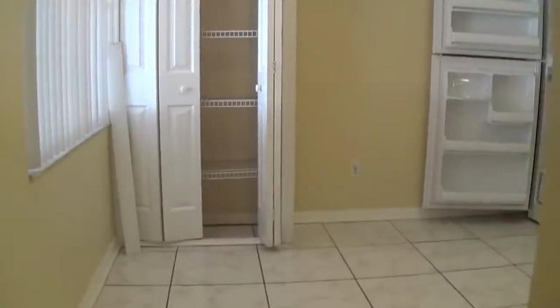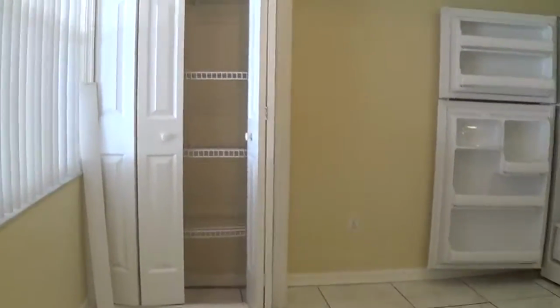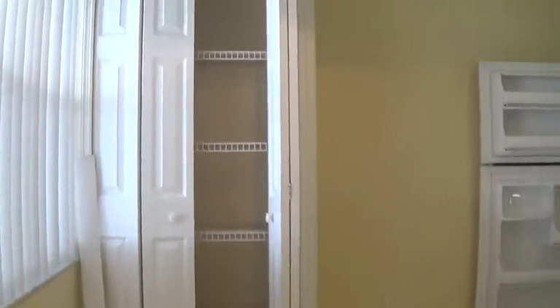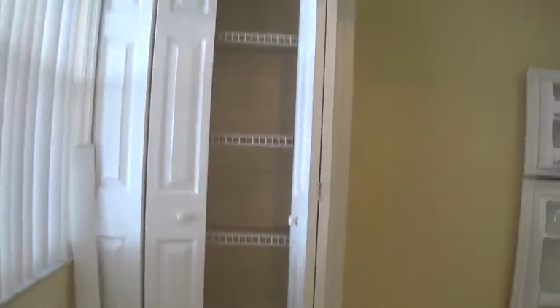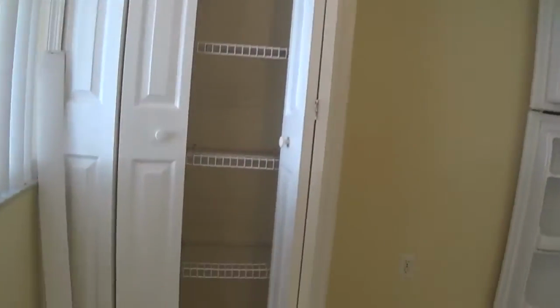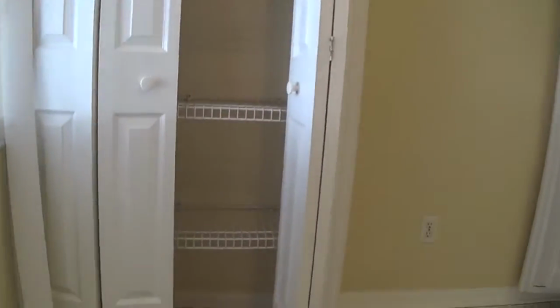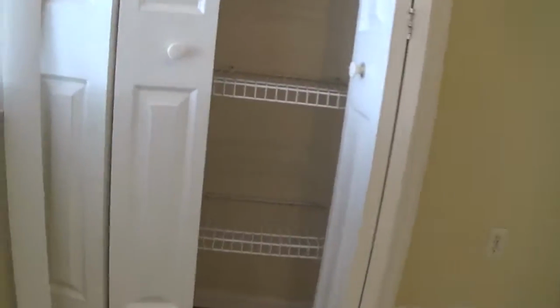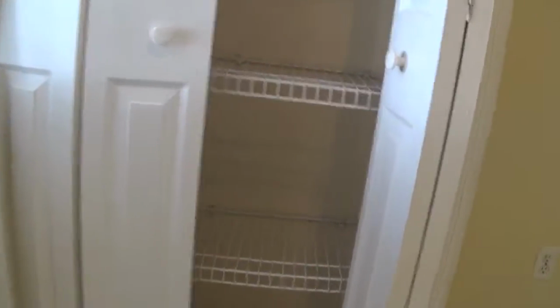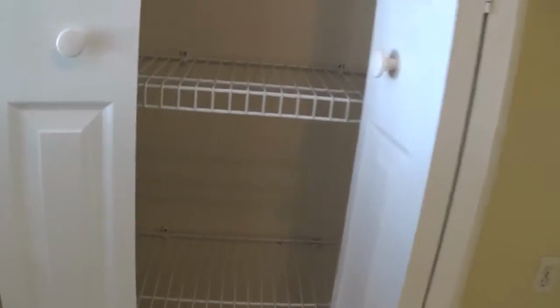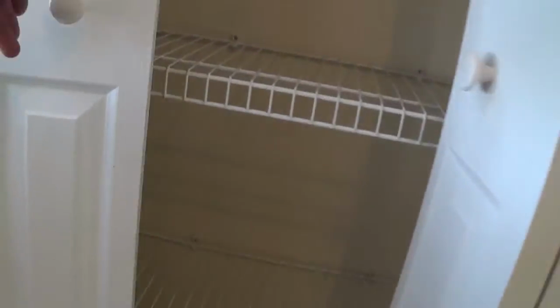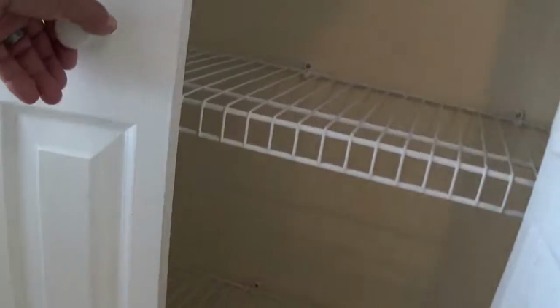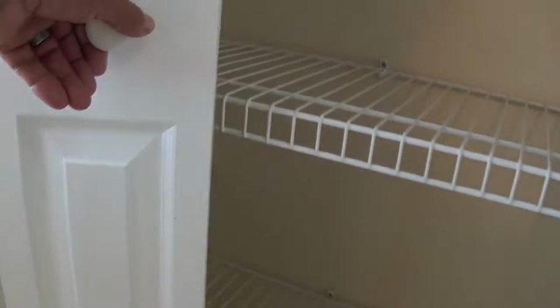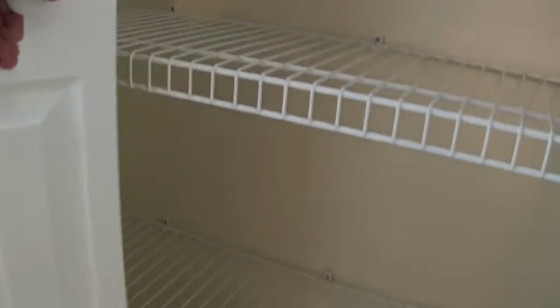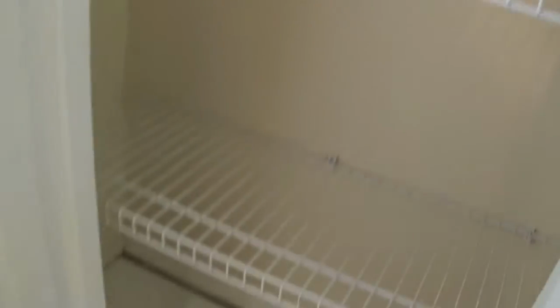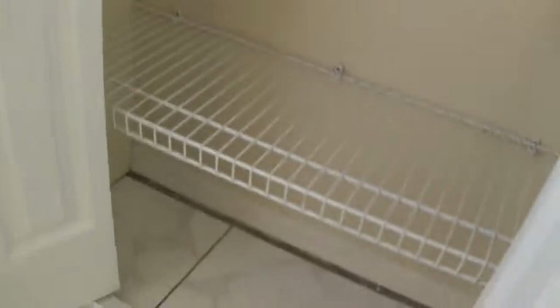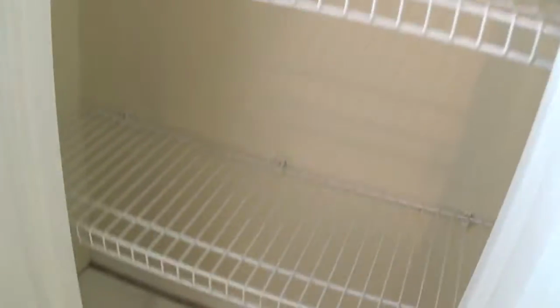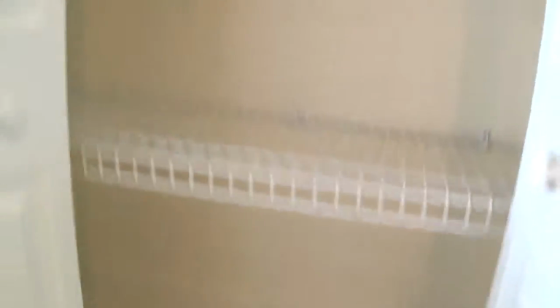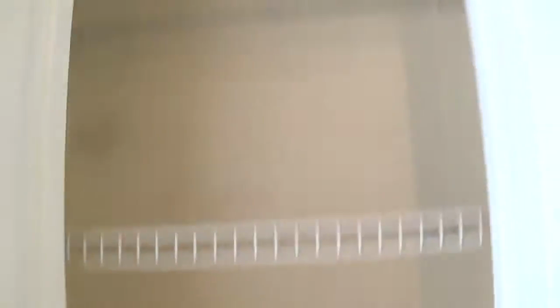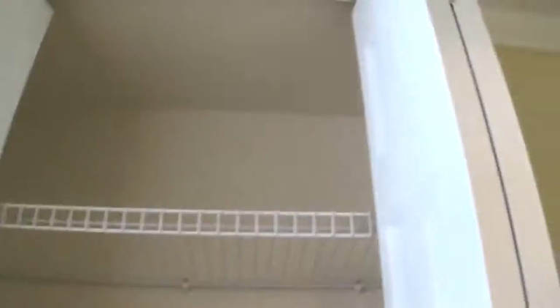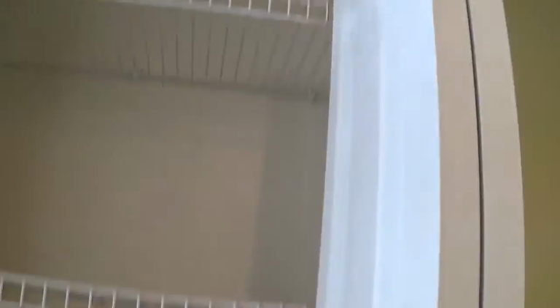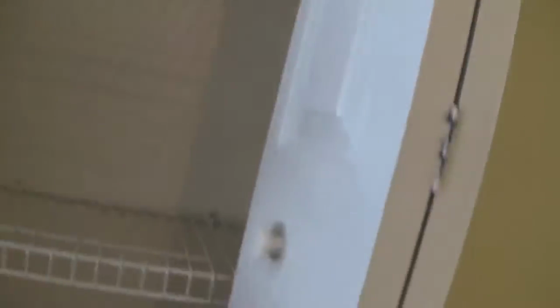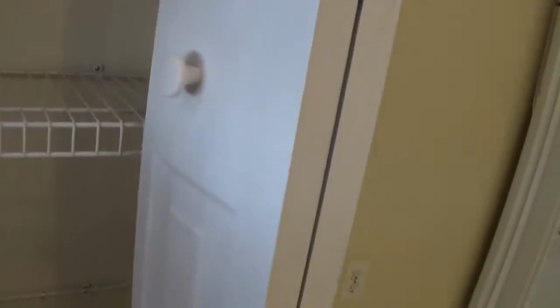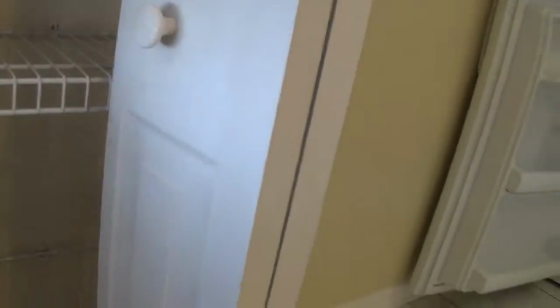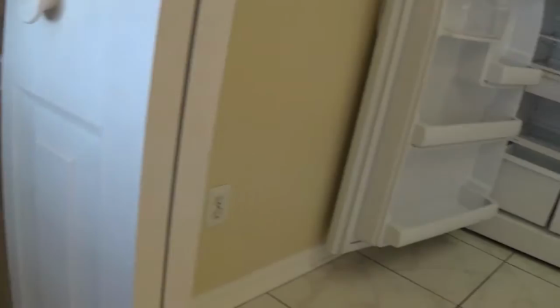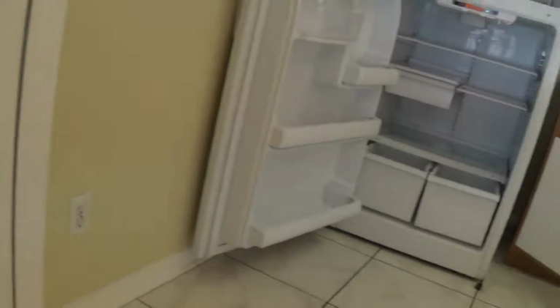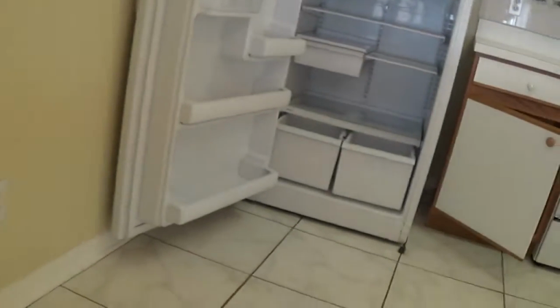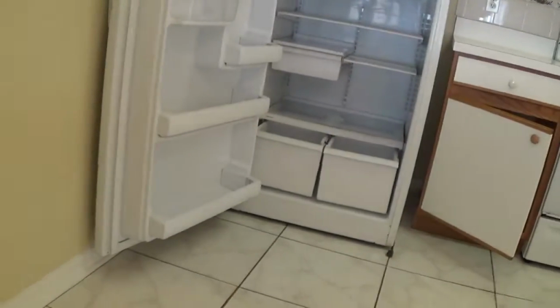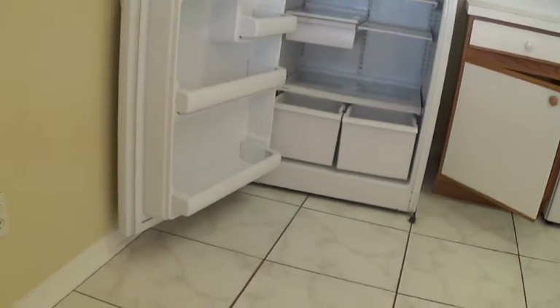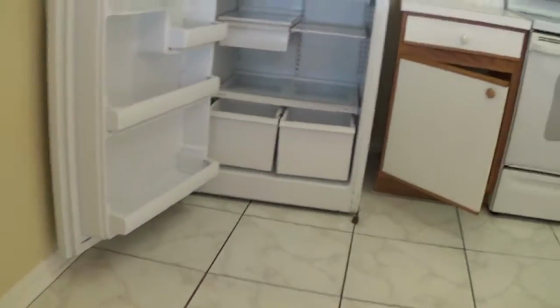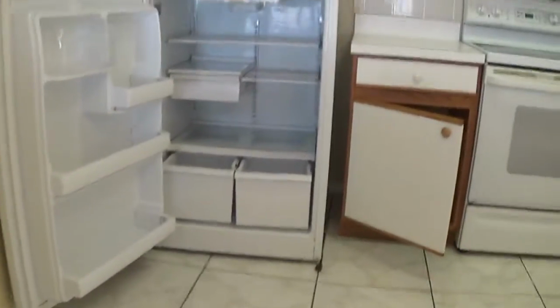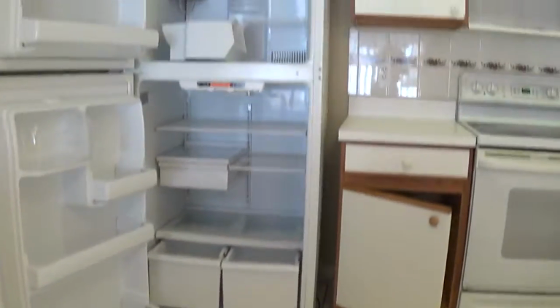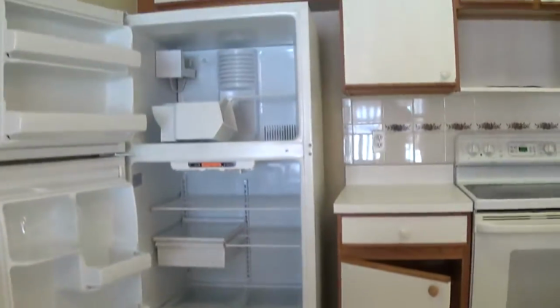I'm going to go straight into the pantry. This is the refrigerator.